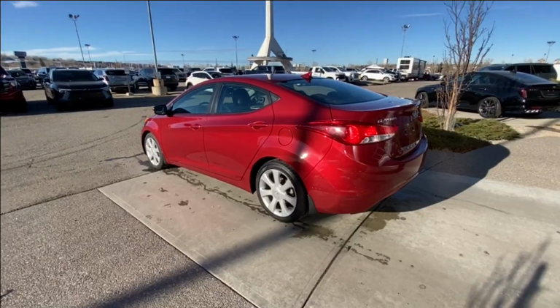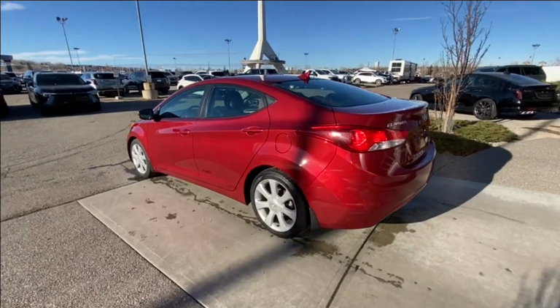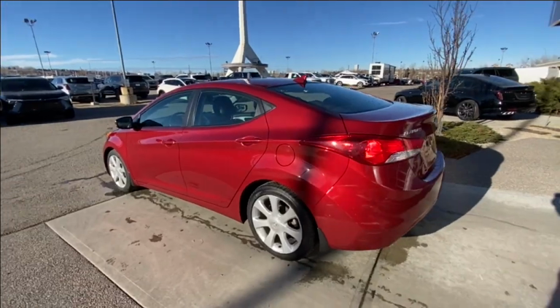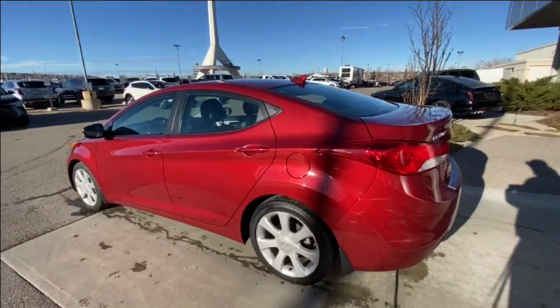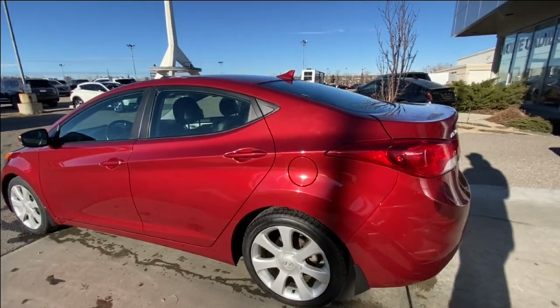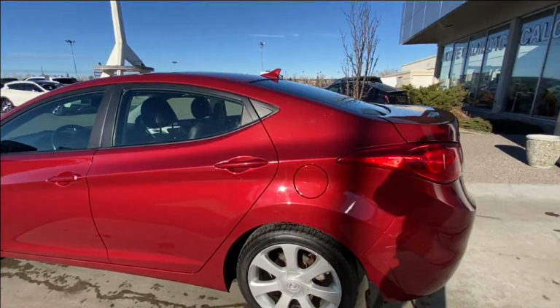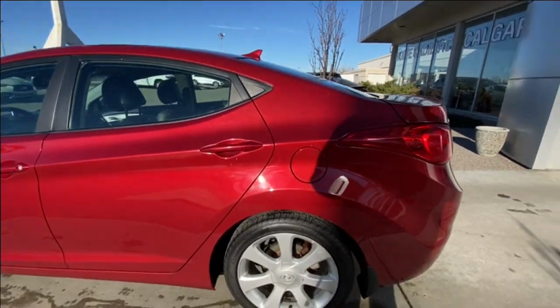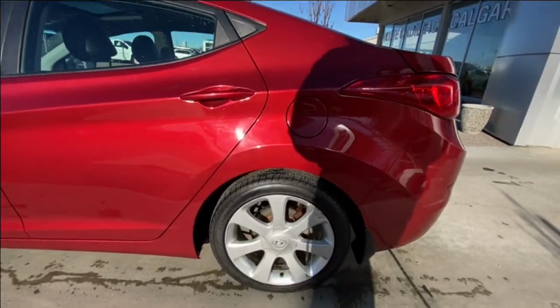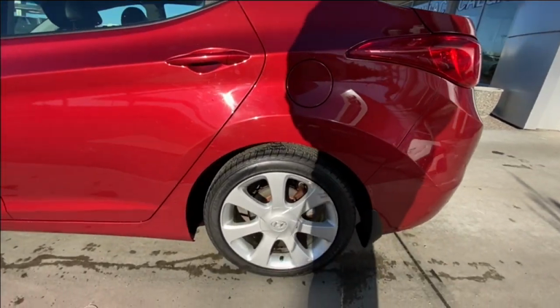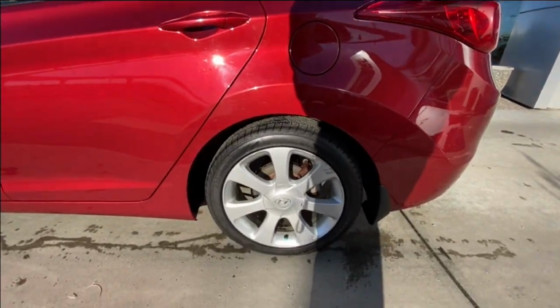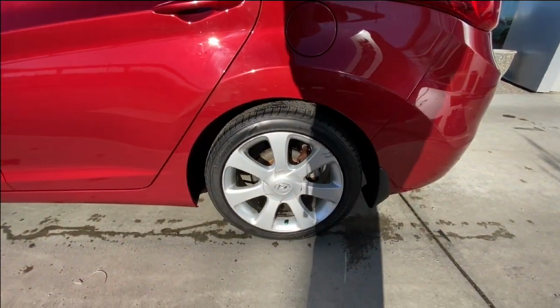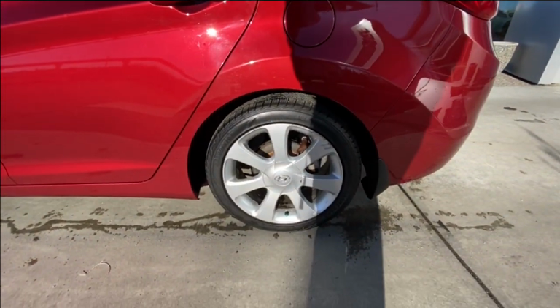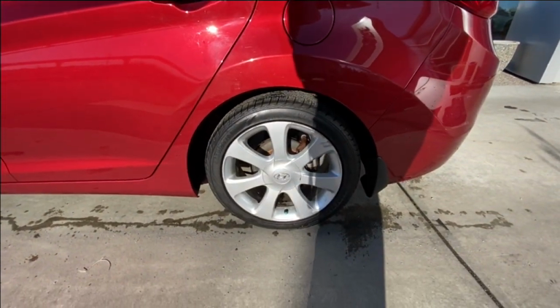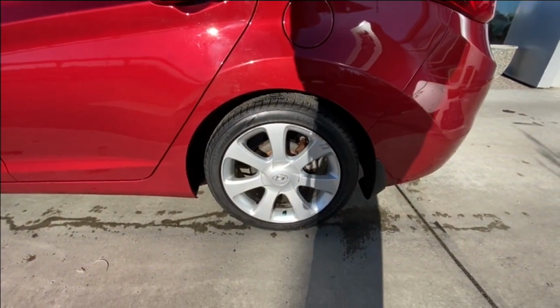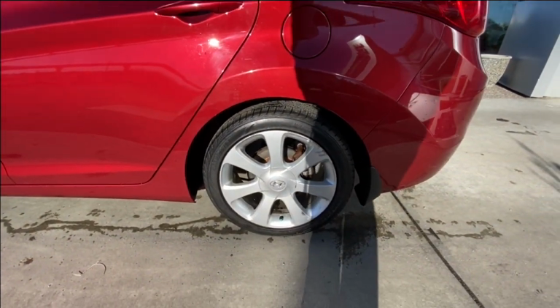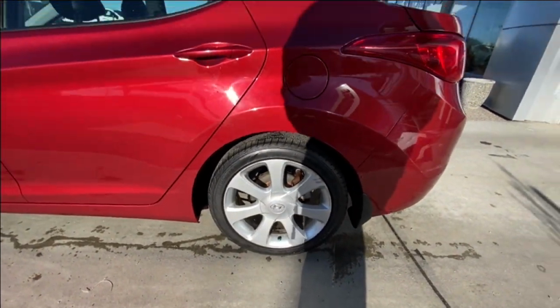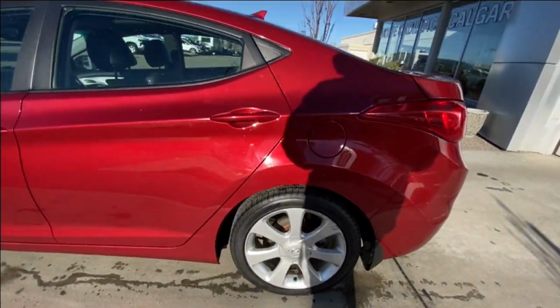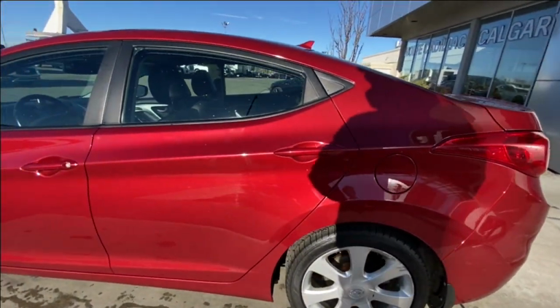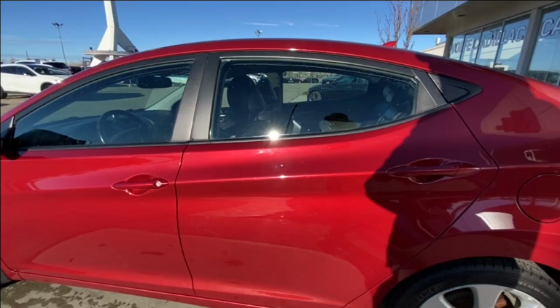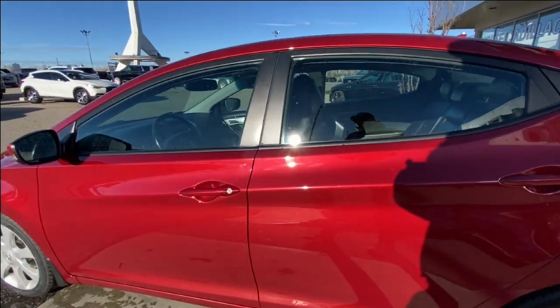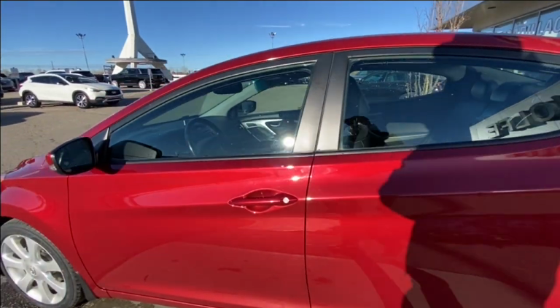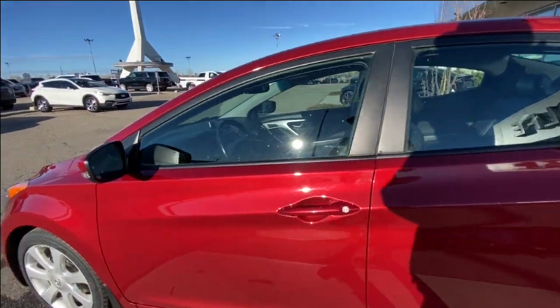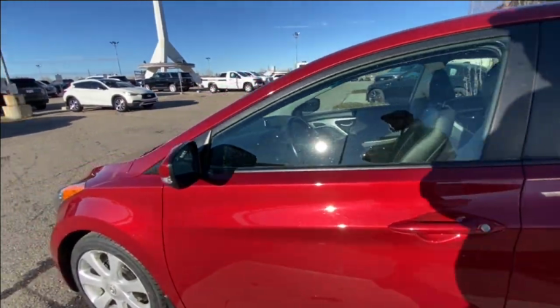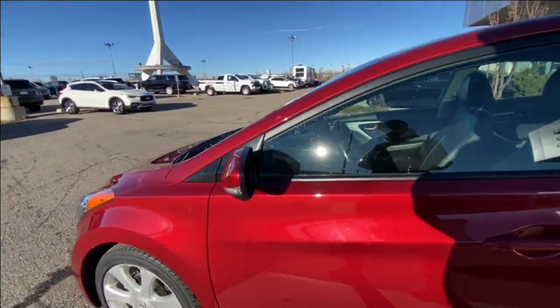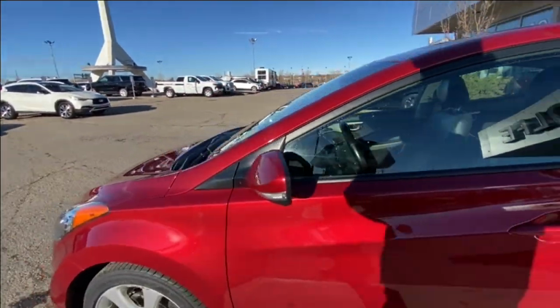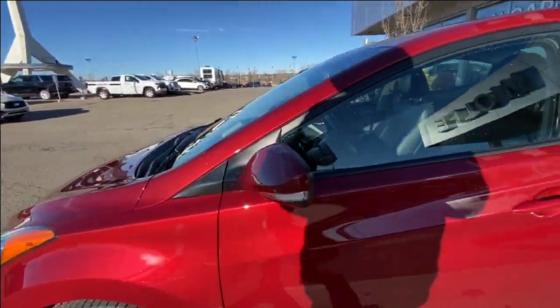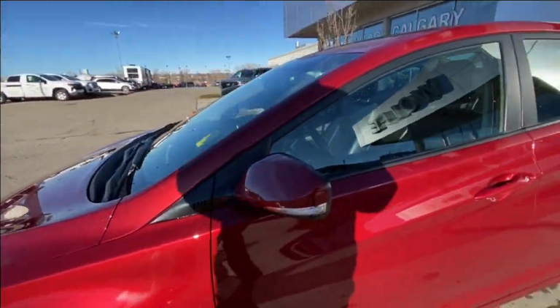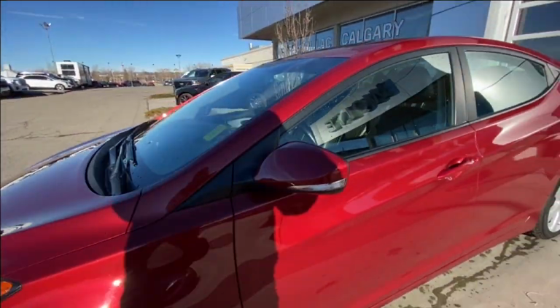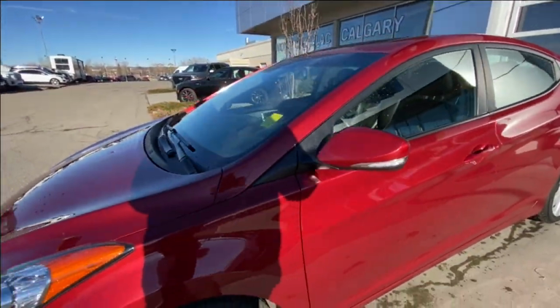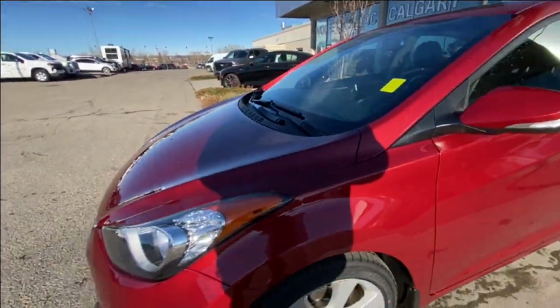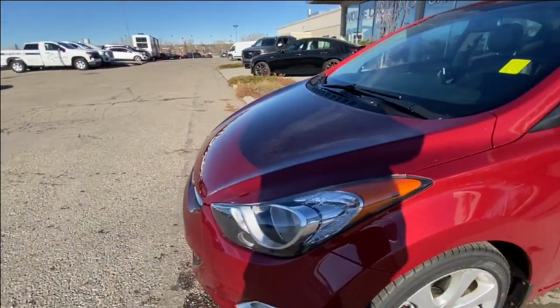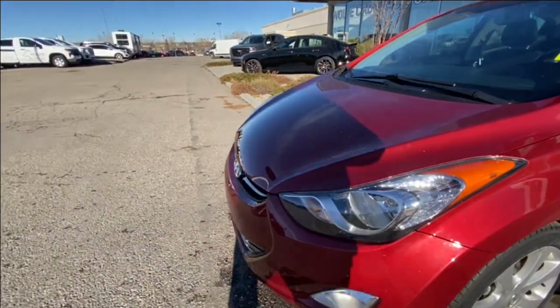Taking a look at the exterior of the Hyundai, starting off with the 17 inch wheels paired up with Goodyear Assurance tires. Moving right along we have paint matched door handles, paint matched mirrors with turn signals, and around the front of the vehicle,